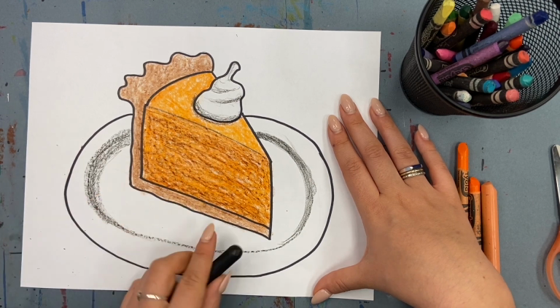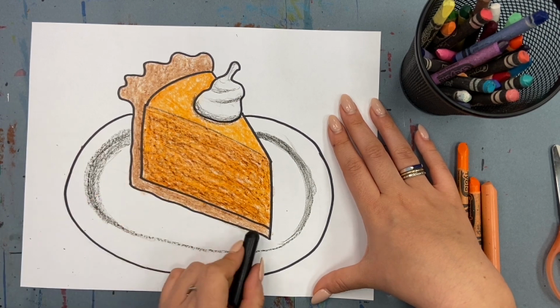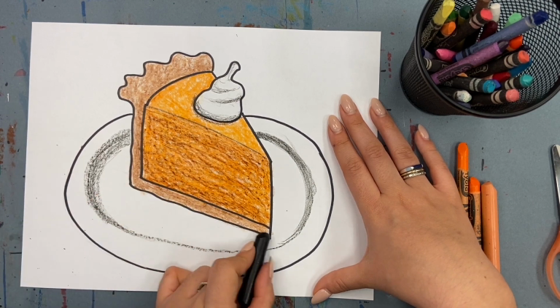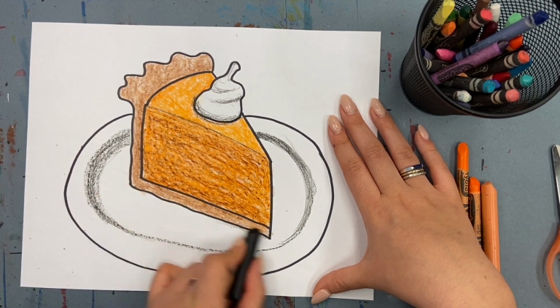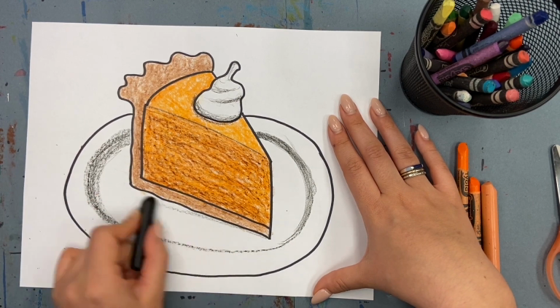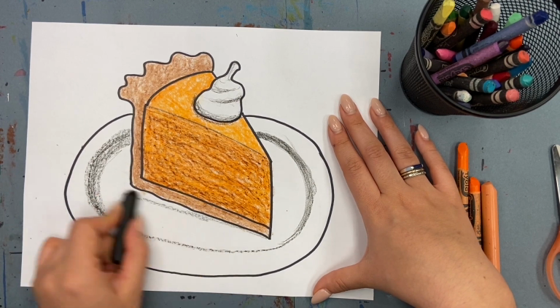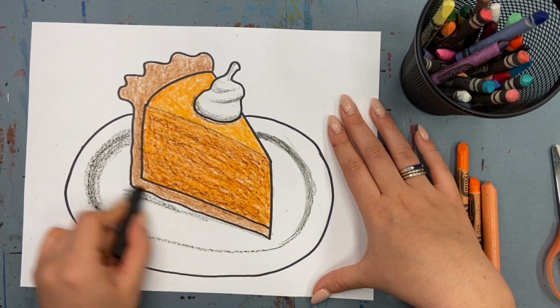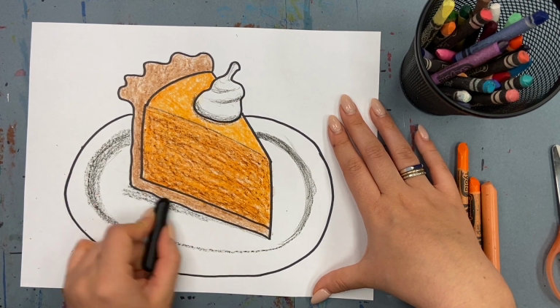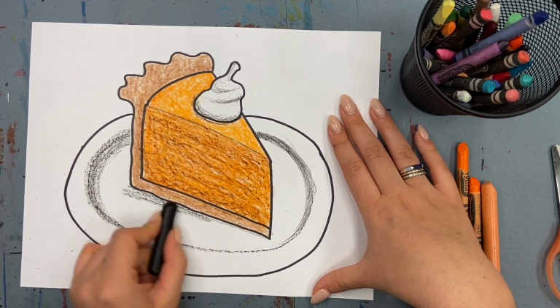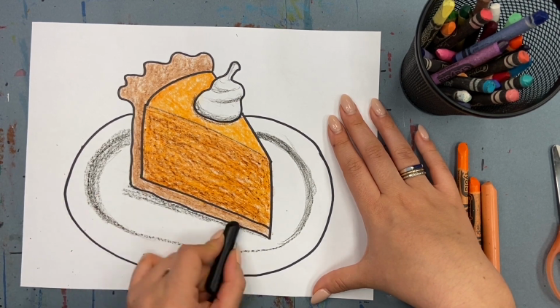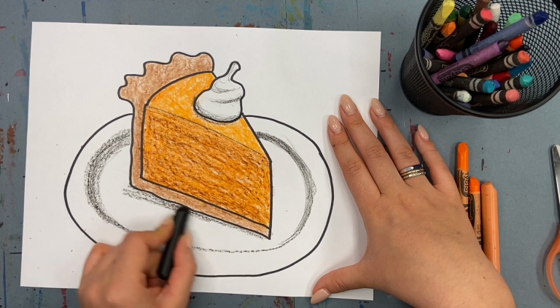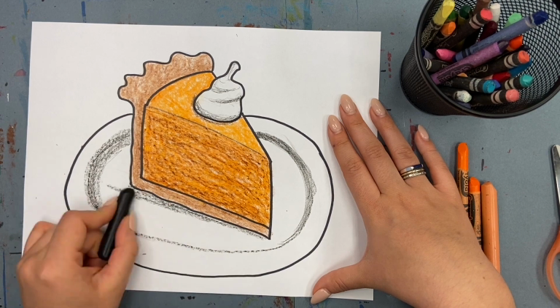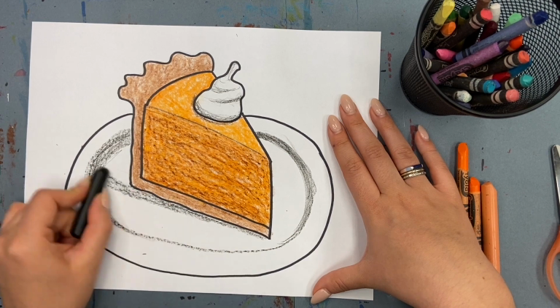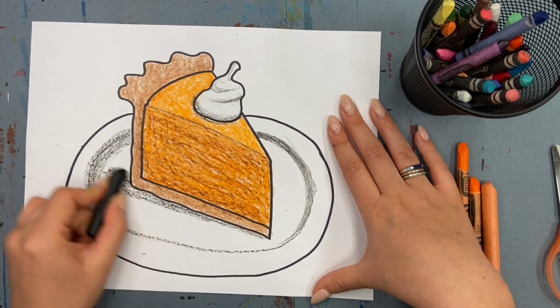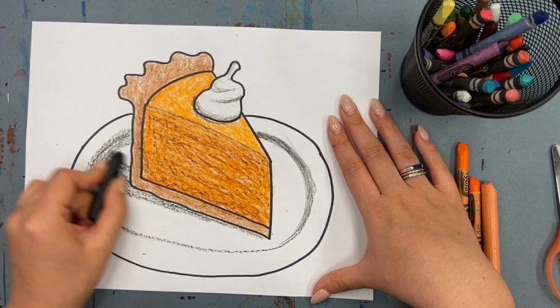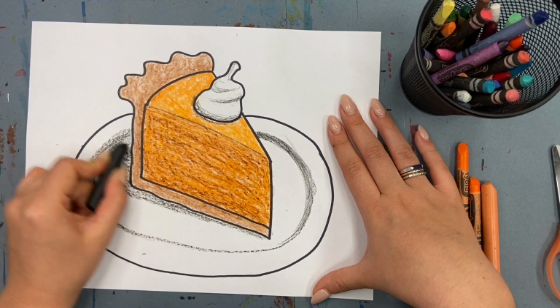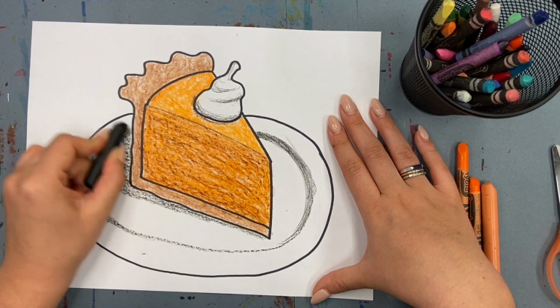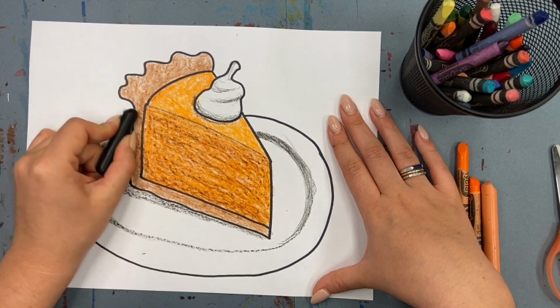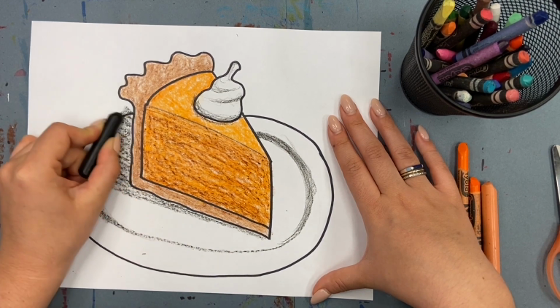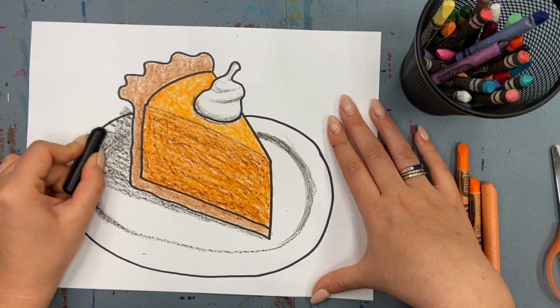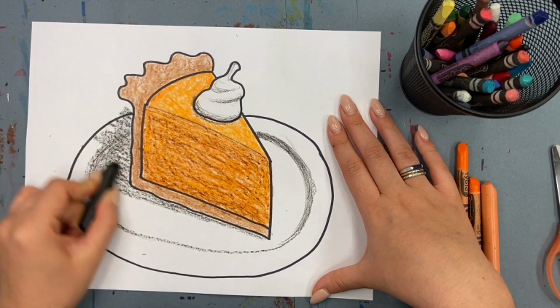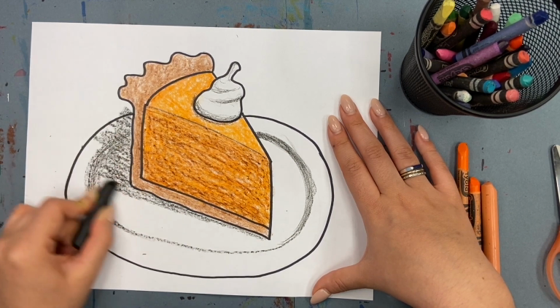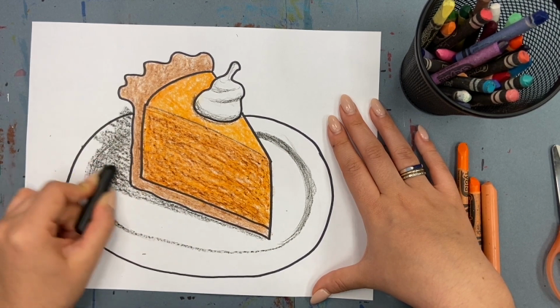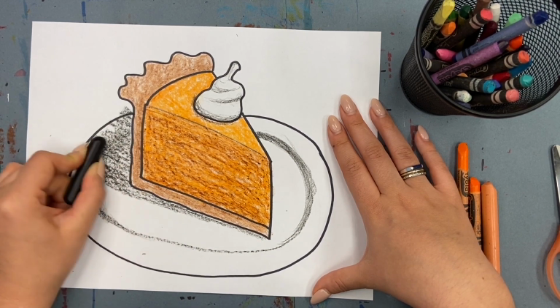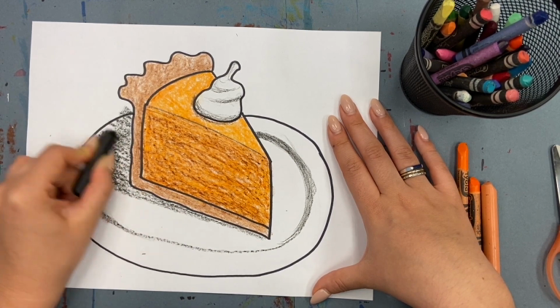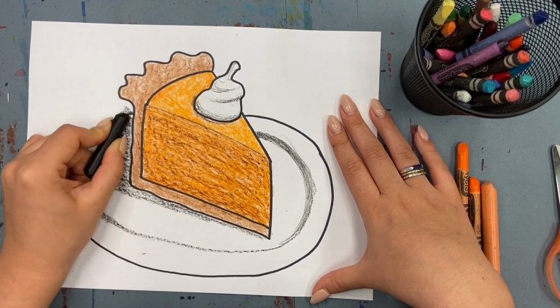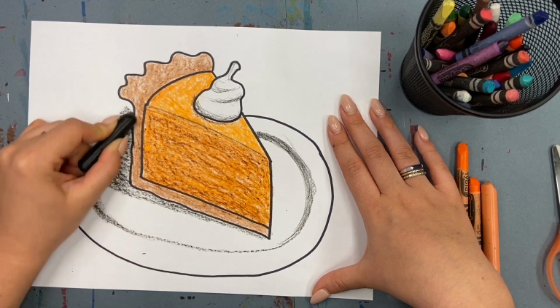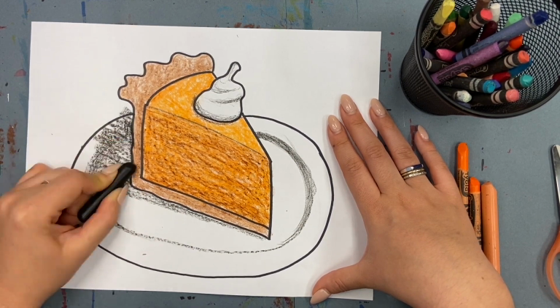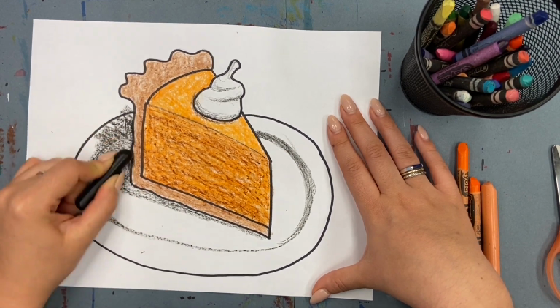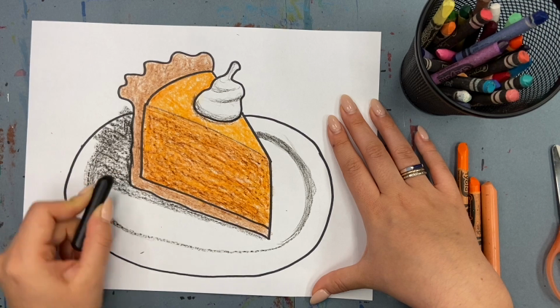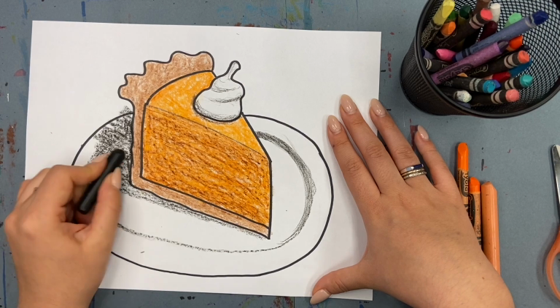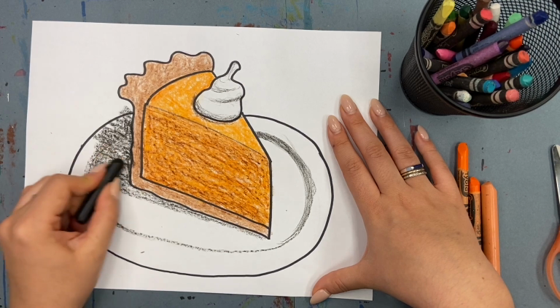The last thing we need to add is the shadow of the piece of pie on the plate. I'm making this darker than all my other shading I've done so far.